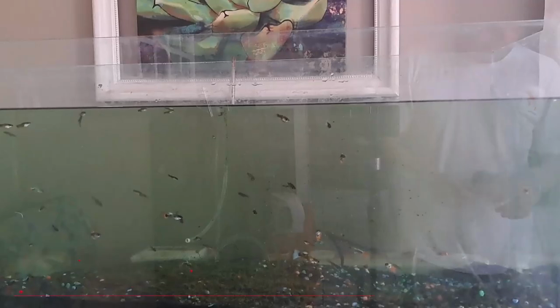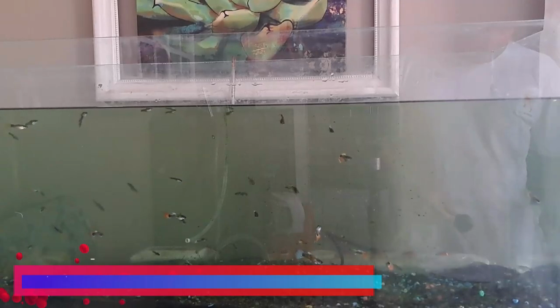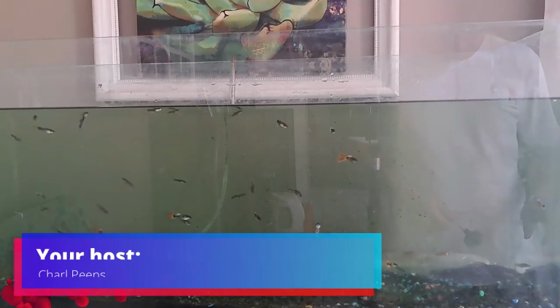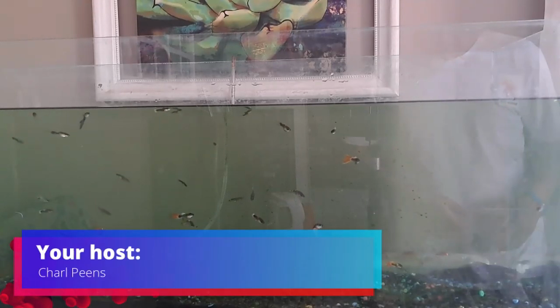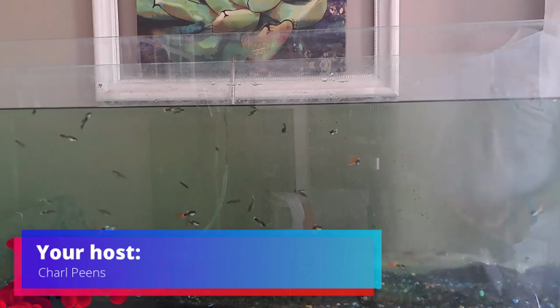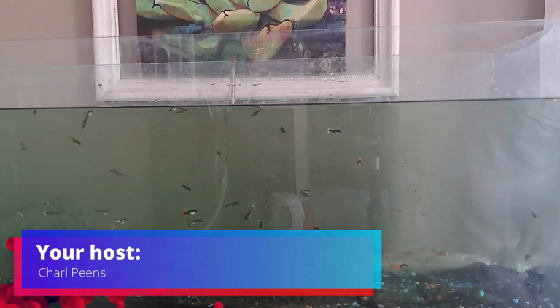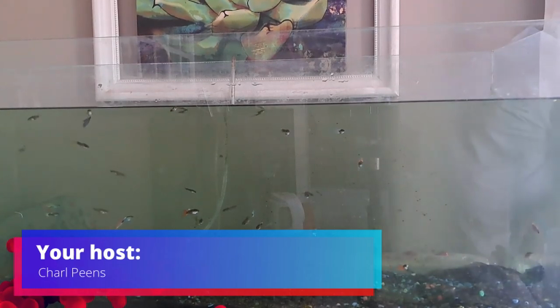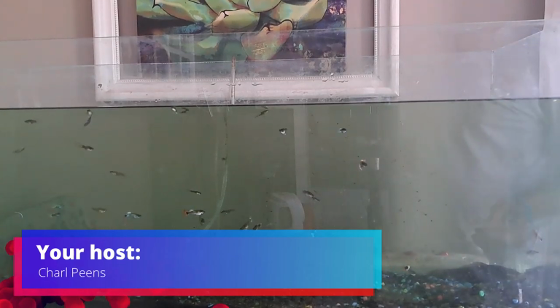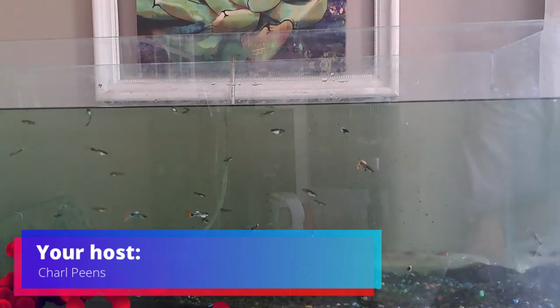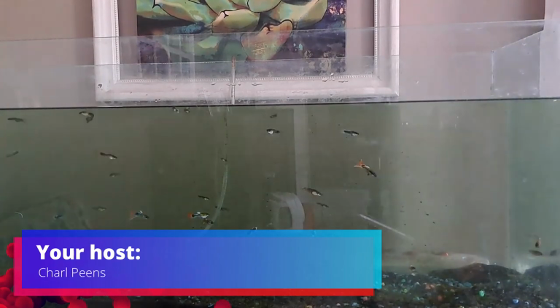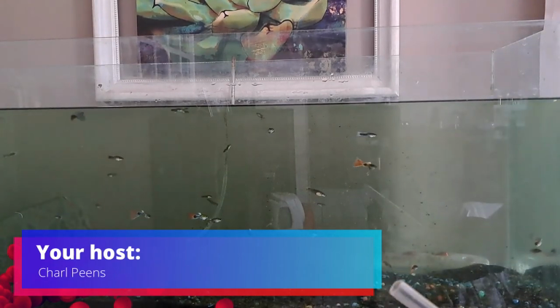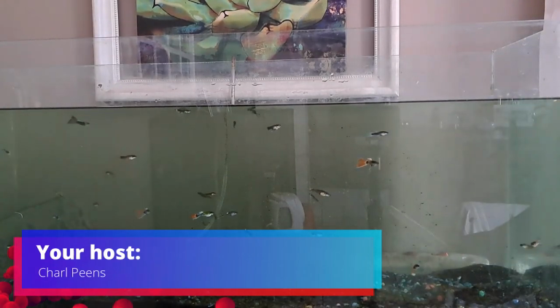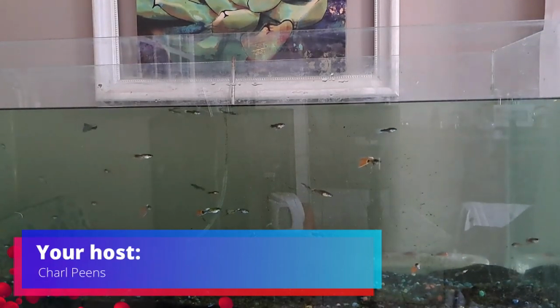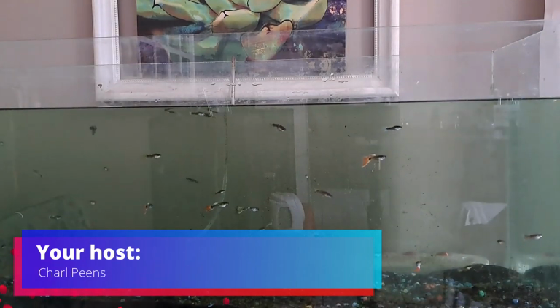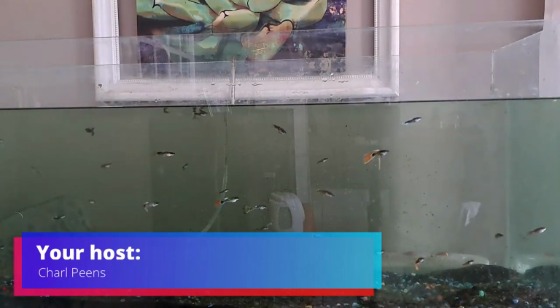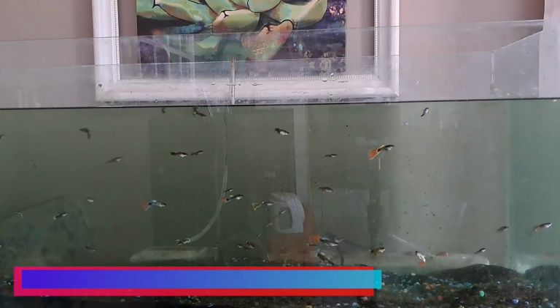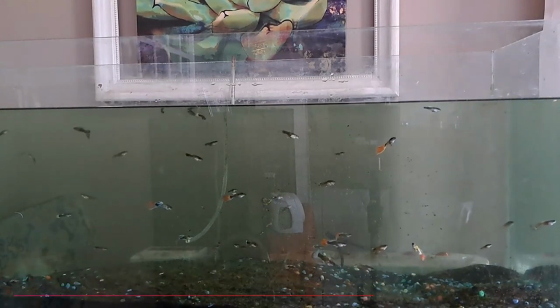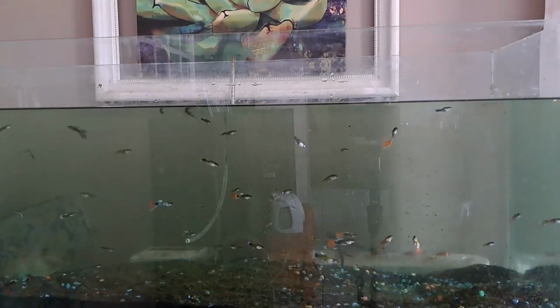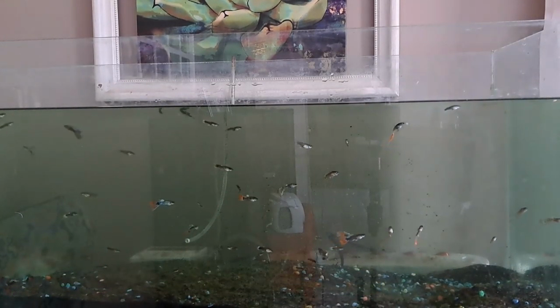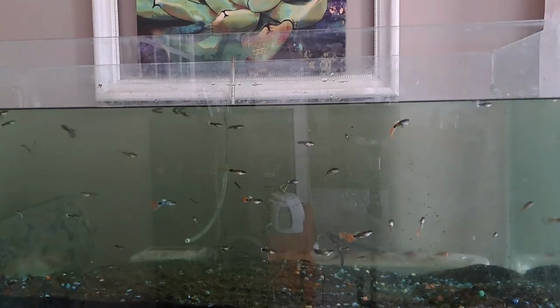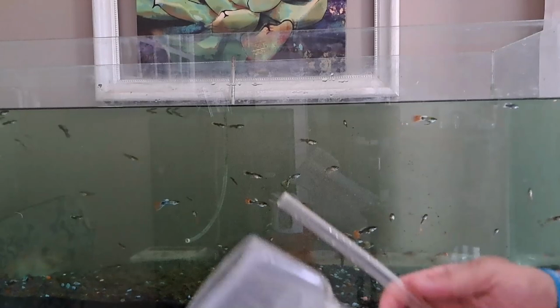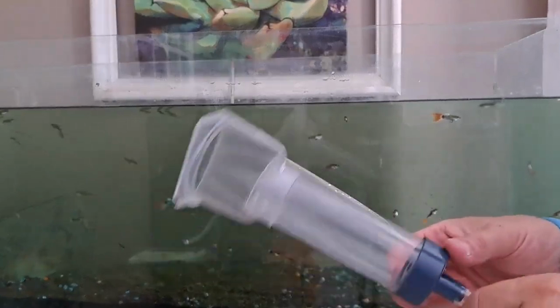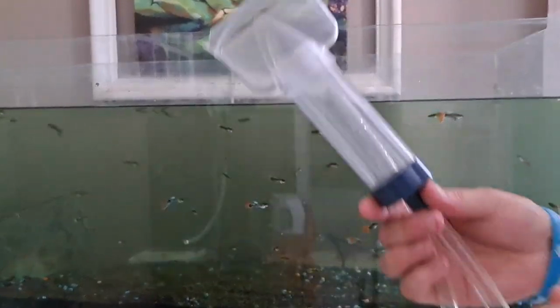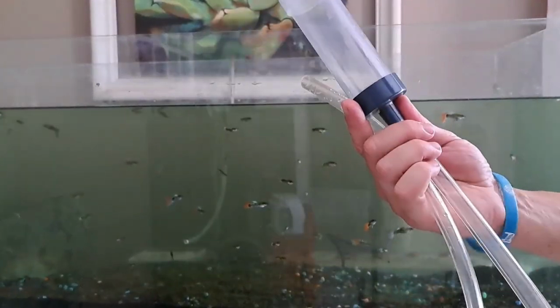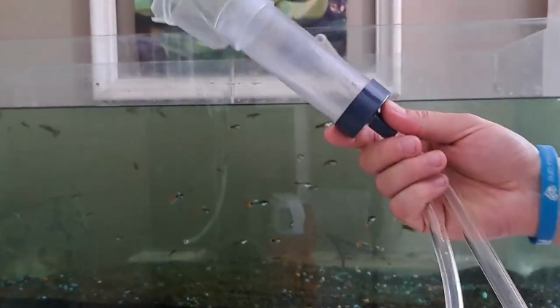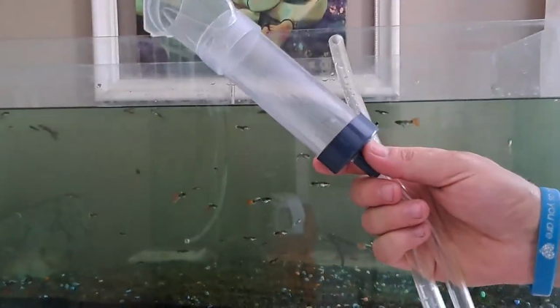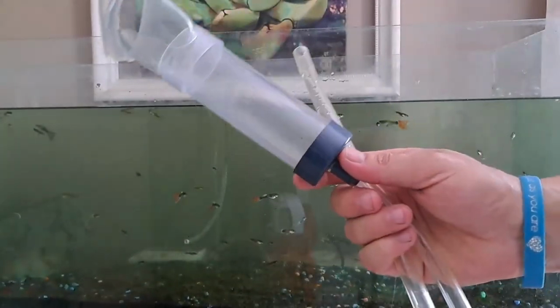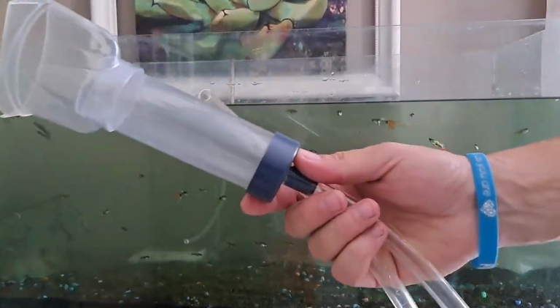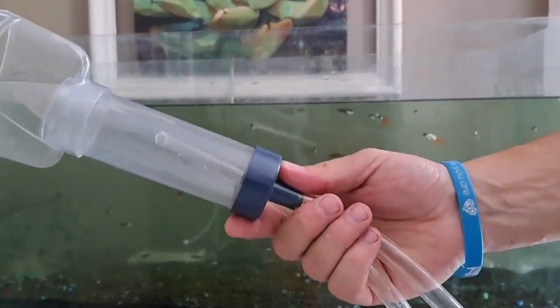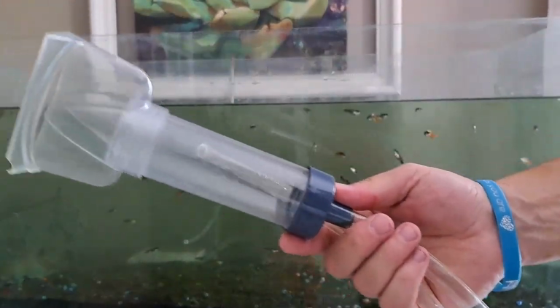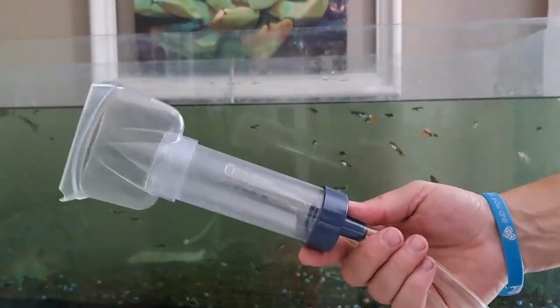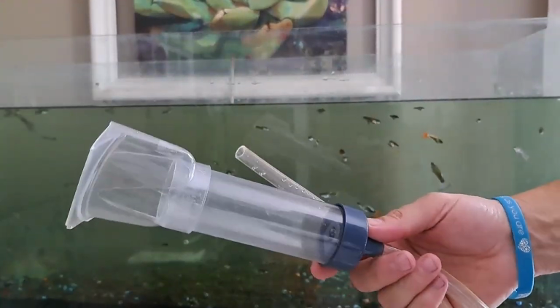Okay guys, welcome back. This is part 3: How to clean the stones. I do have one of these fancy little vacuums.